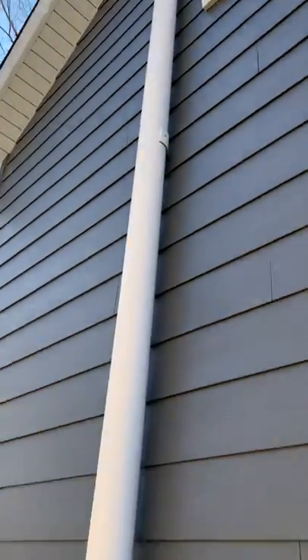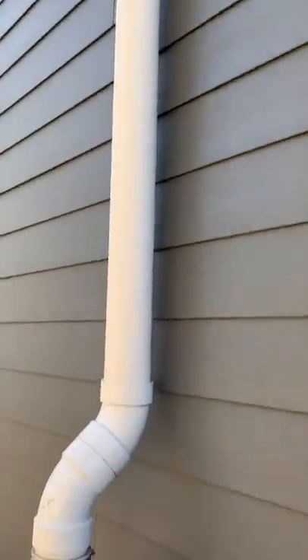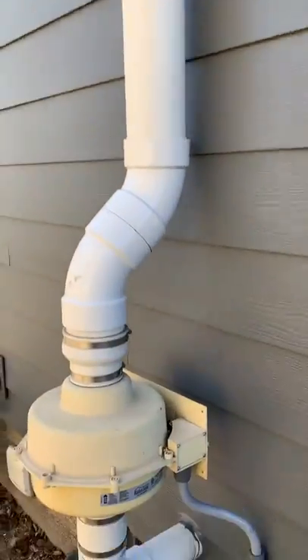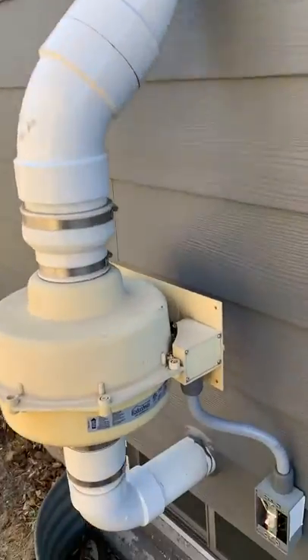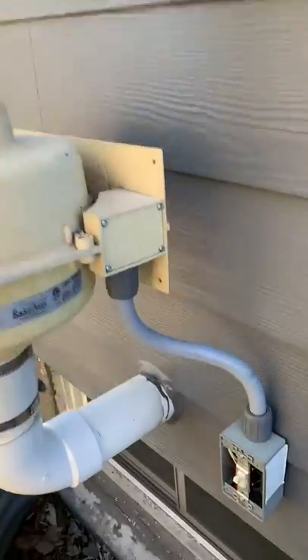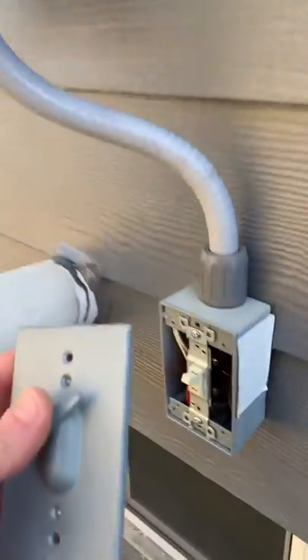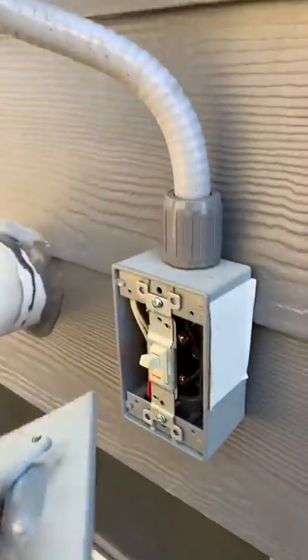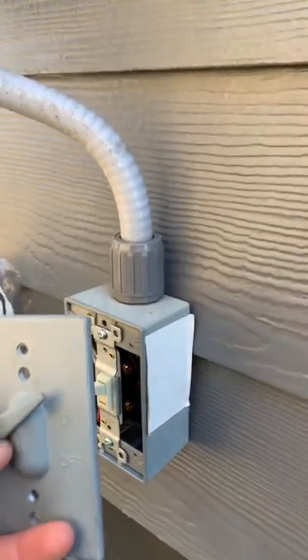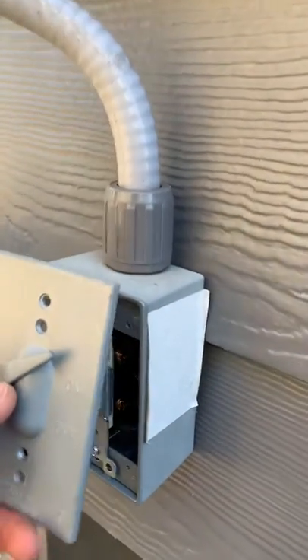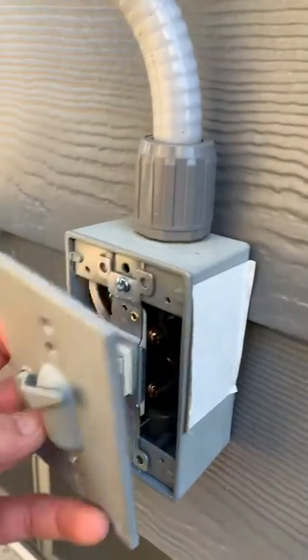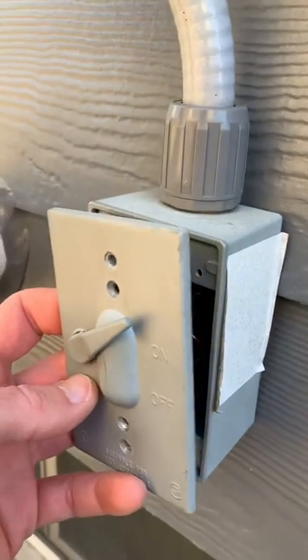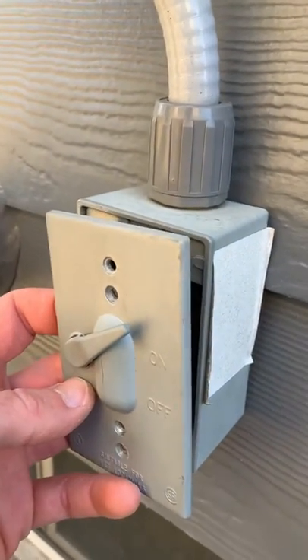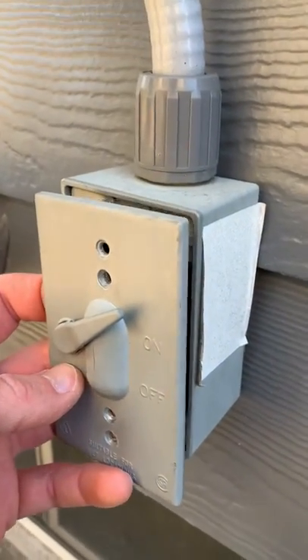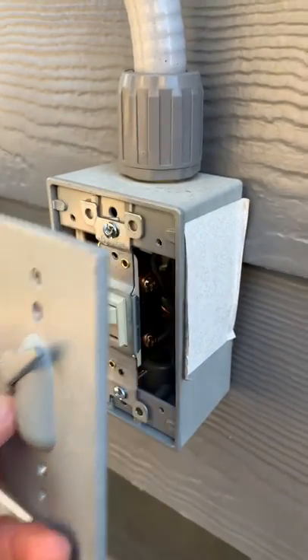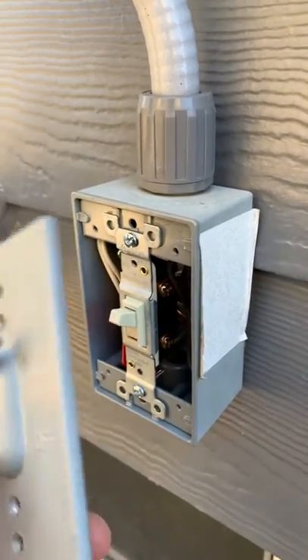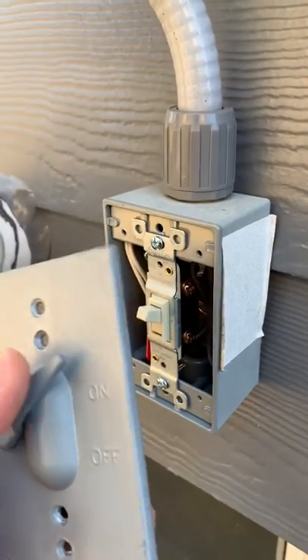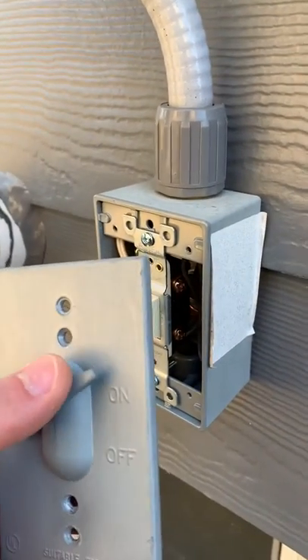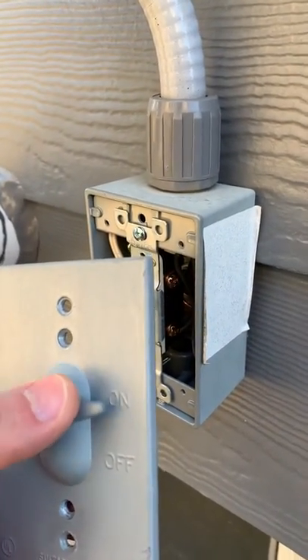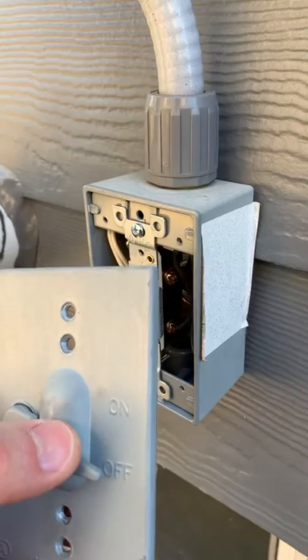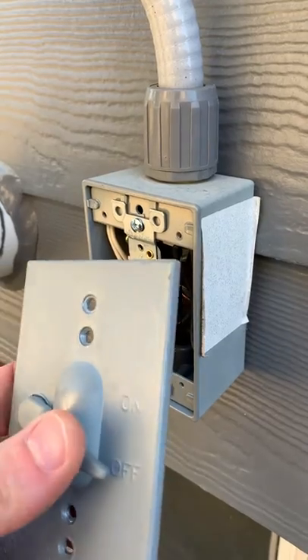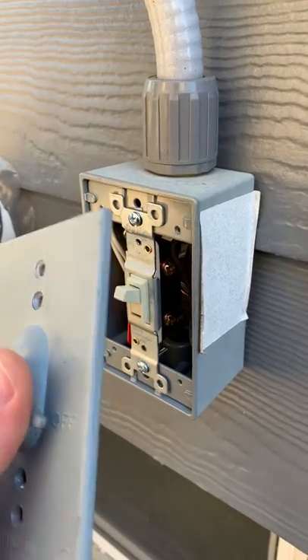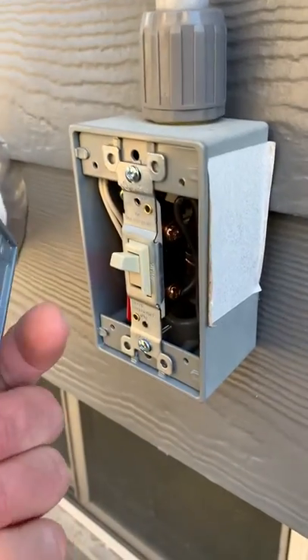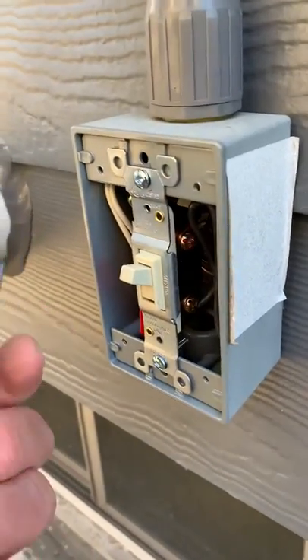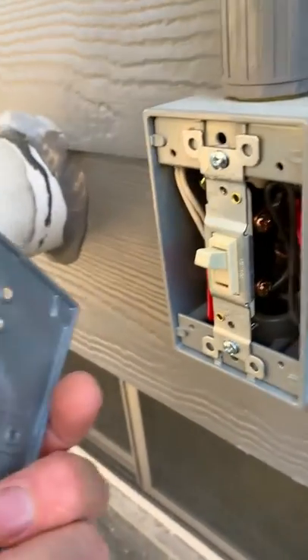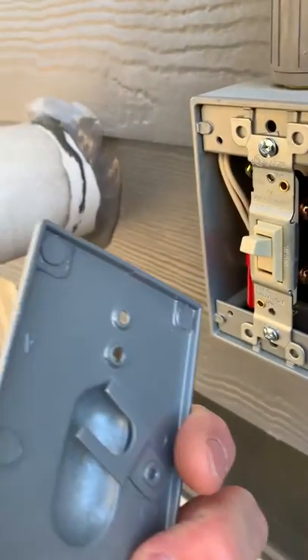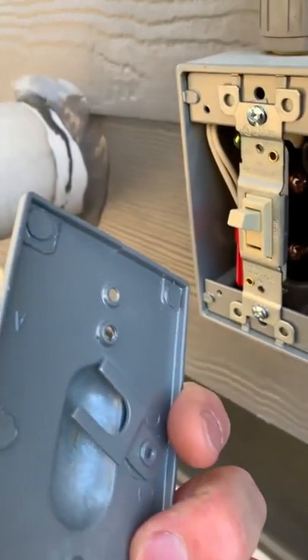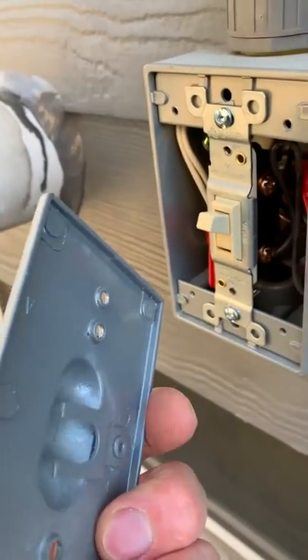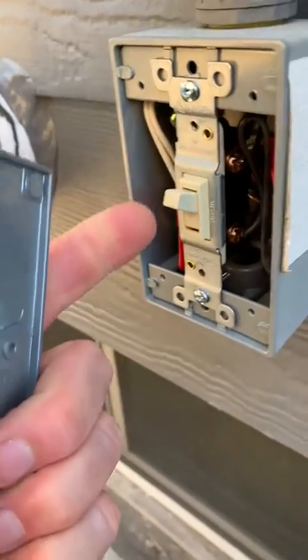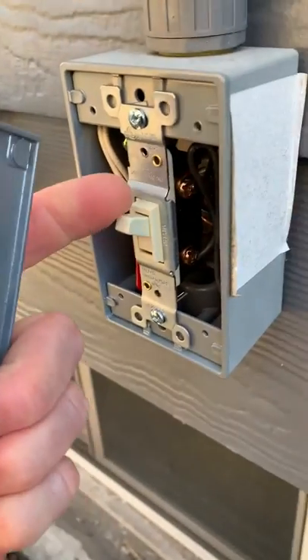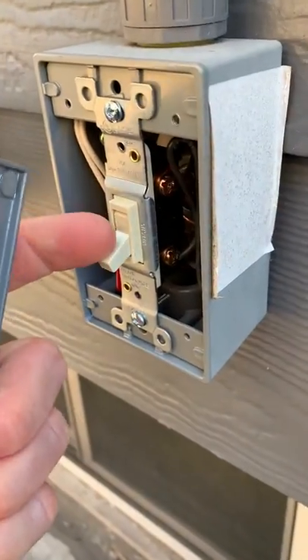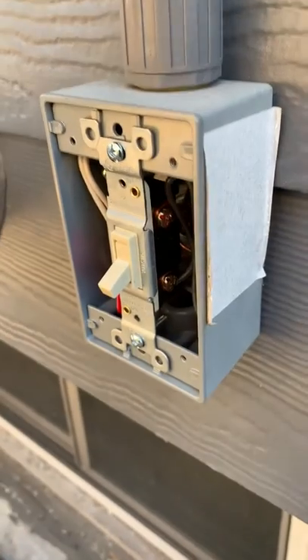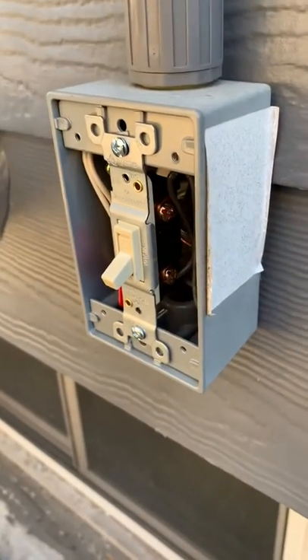So when I got here, the first thing I tried to do was shut the power off. This face plate was on here and it's a toggle switch — you can shut the light switch off and this will actually actuate the switch here to shut the power off.